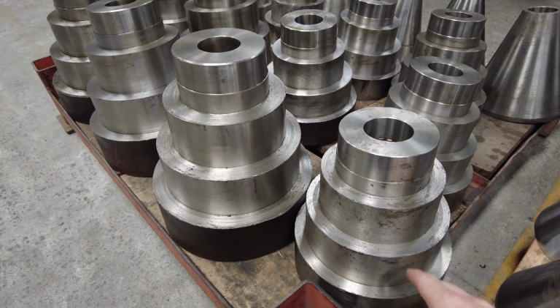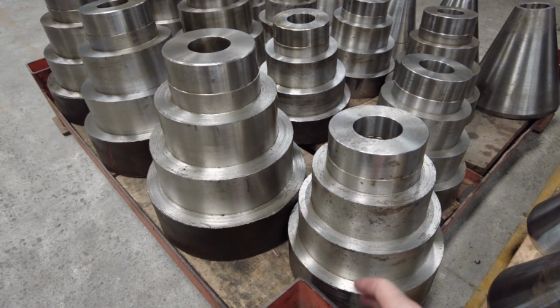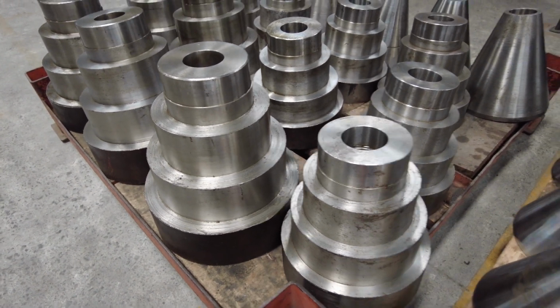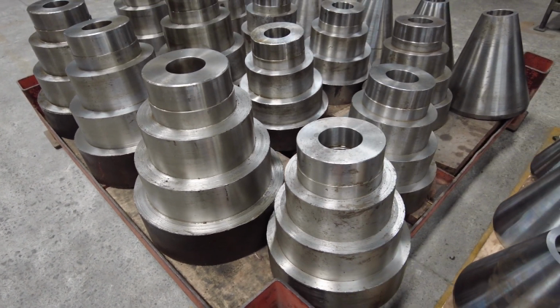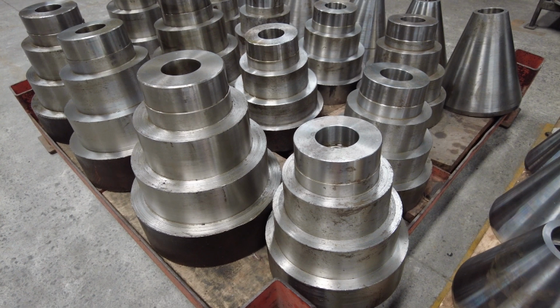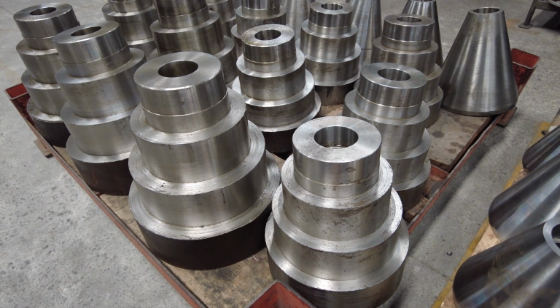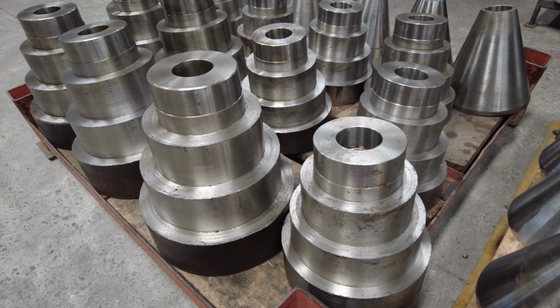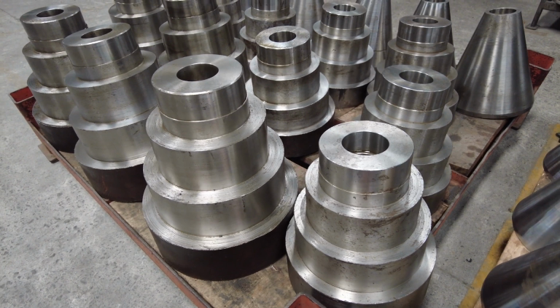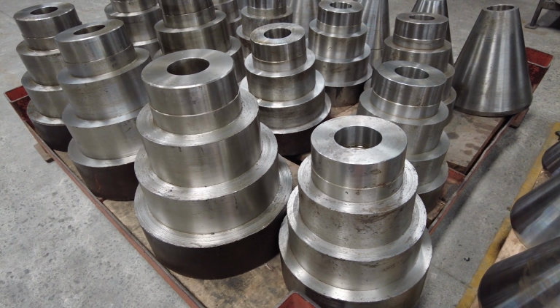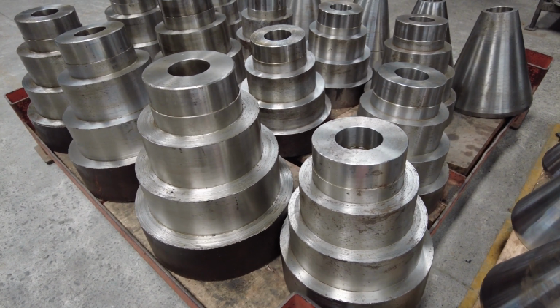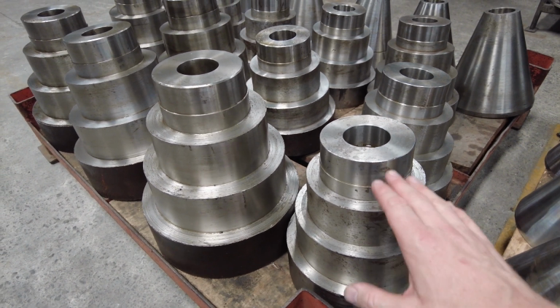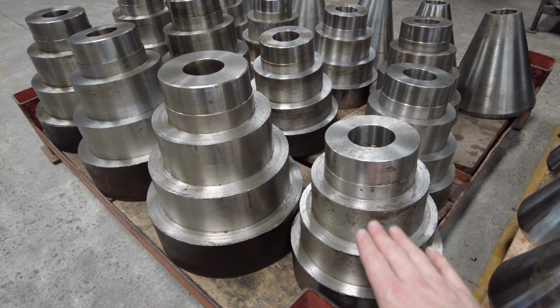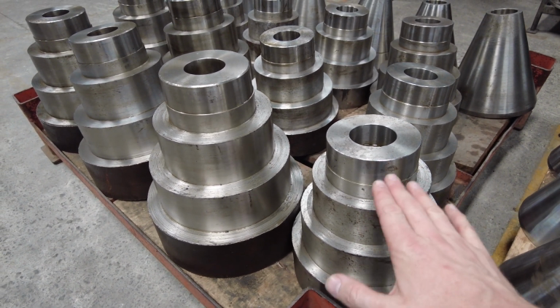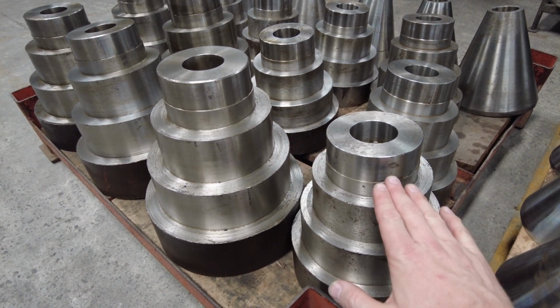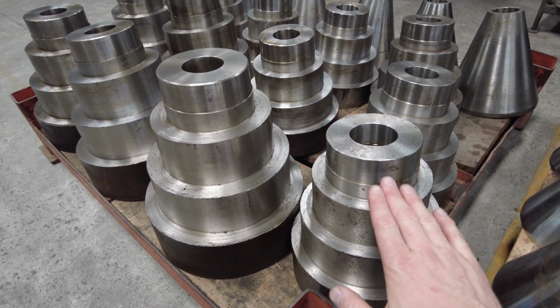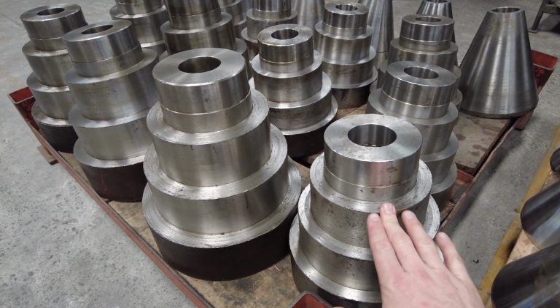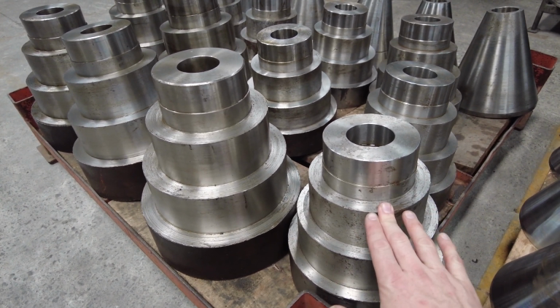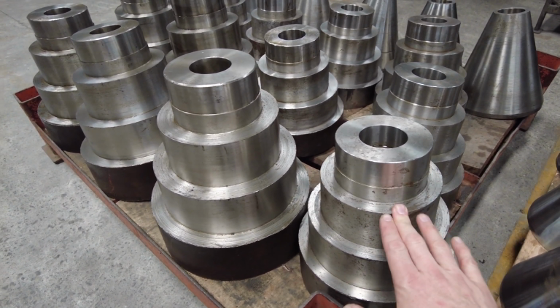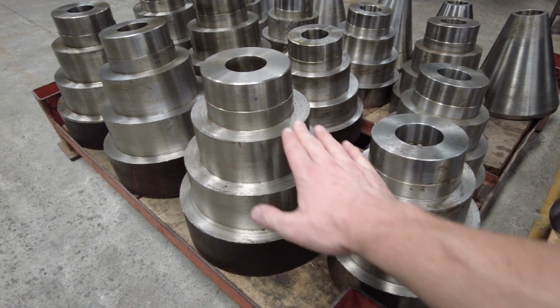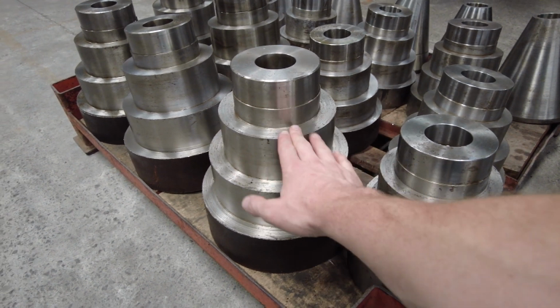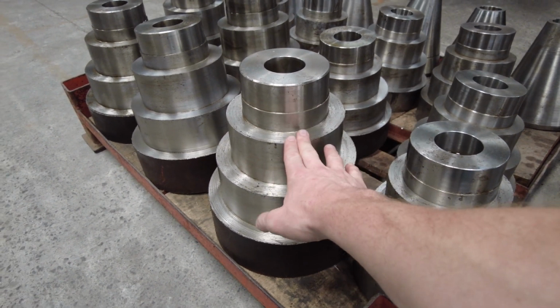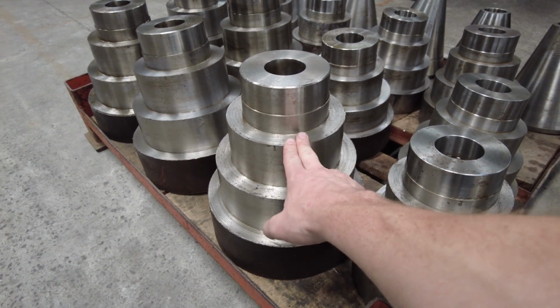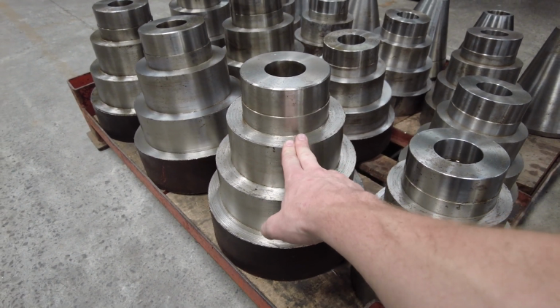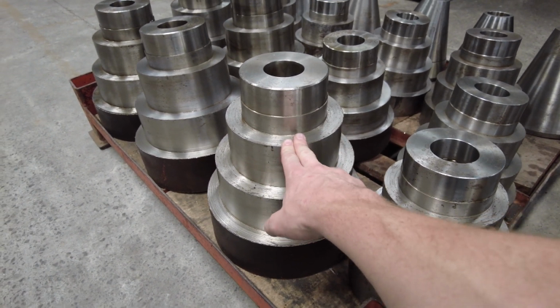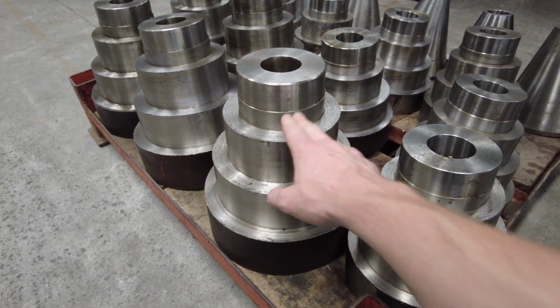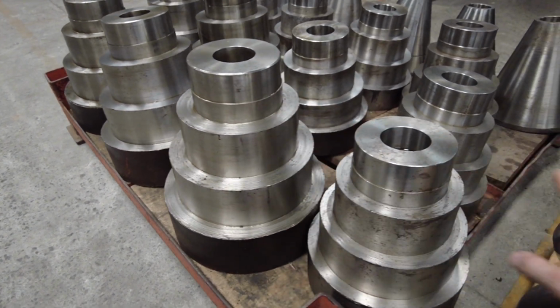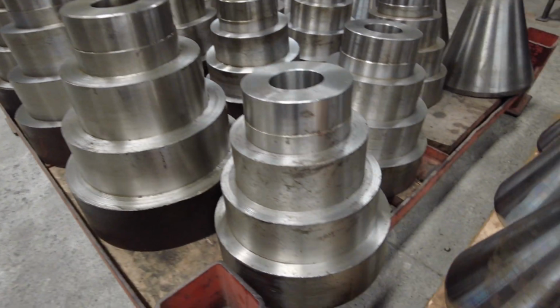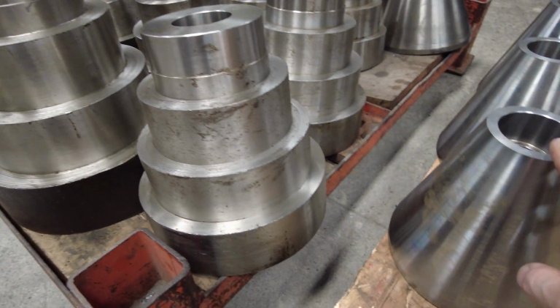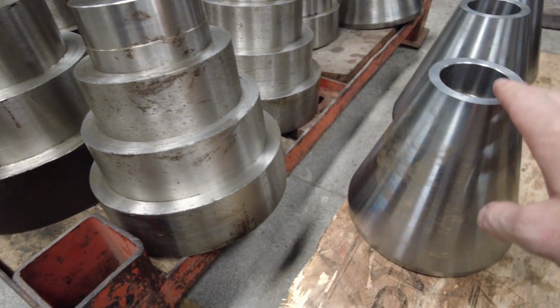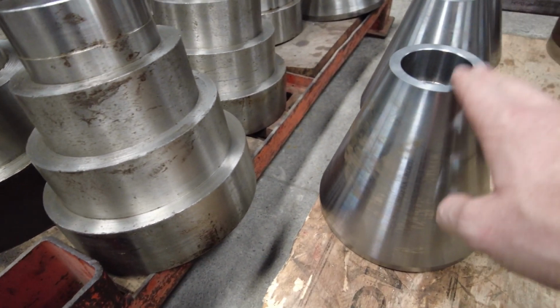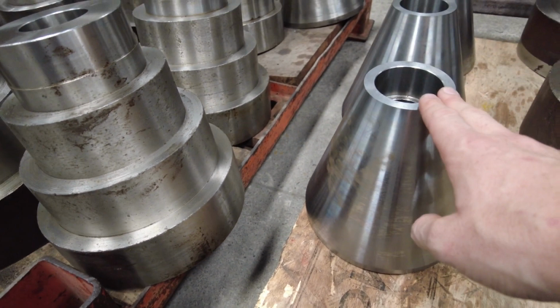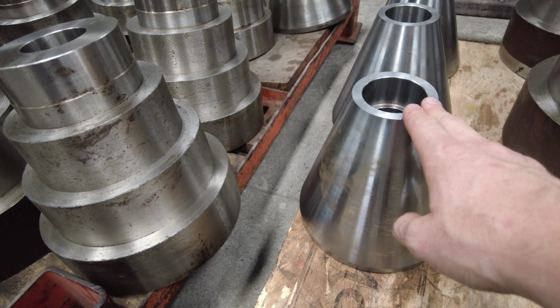From there, you can see the cones are taken to this stage where more material is removed to form the rough shape of the outside of the cone. In the case of the 250mm diameter, that's the 300mm diameter, and you can see here the 200mm diameter.